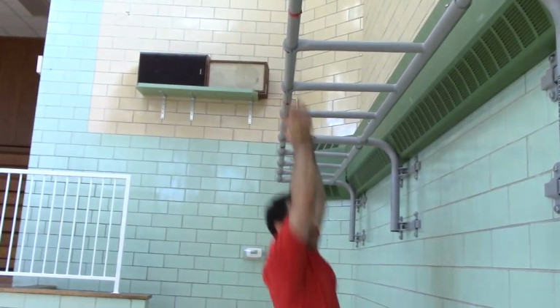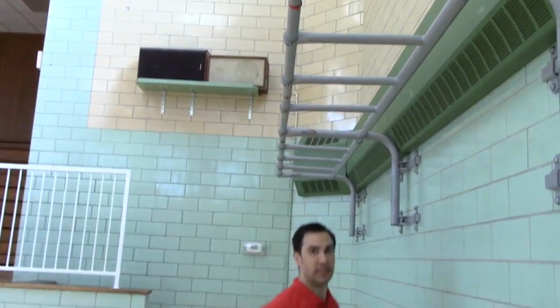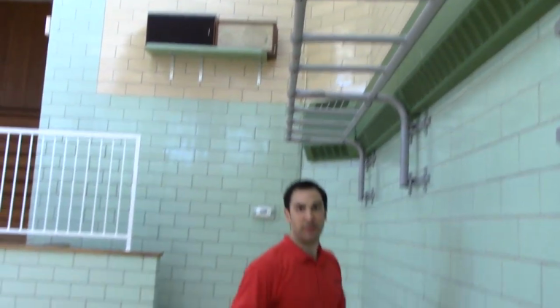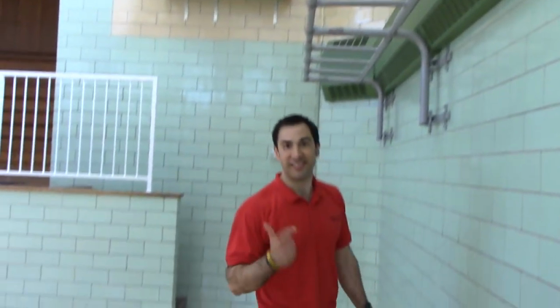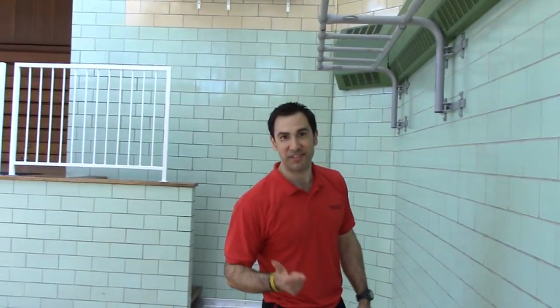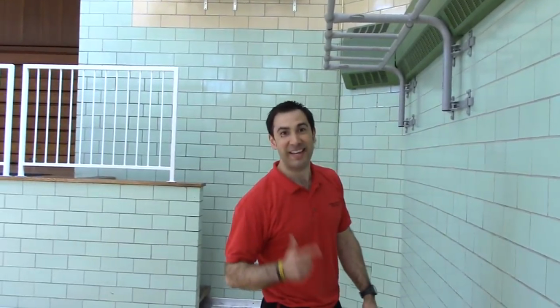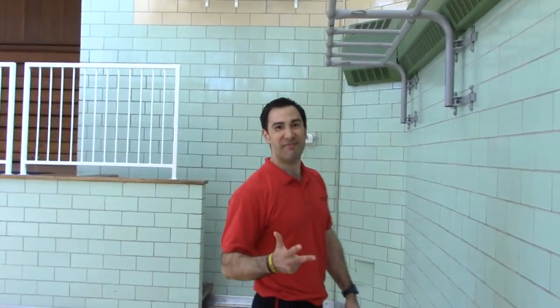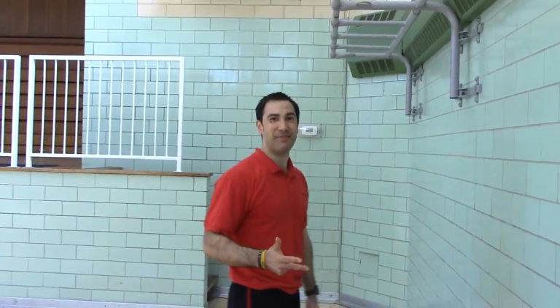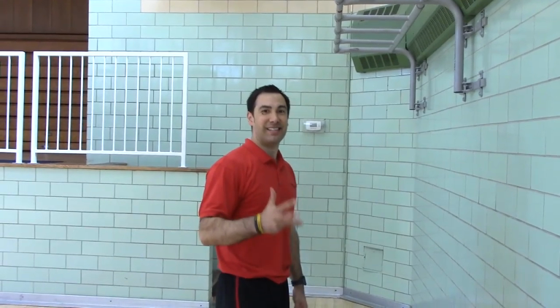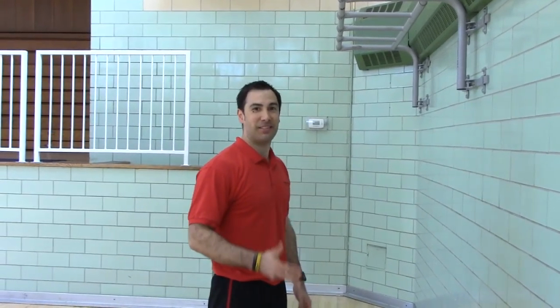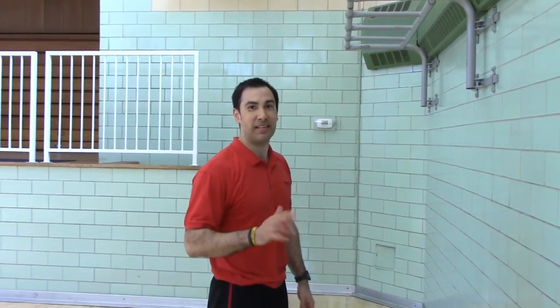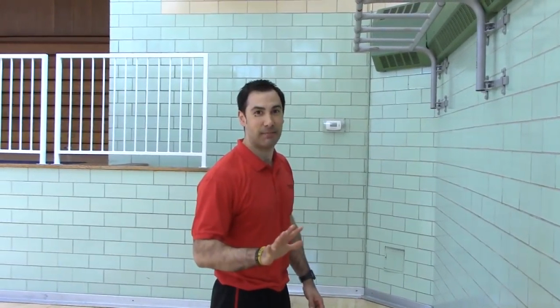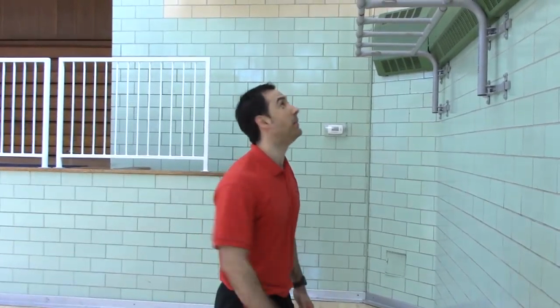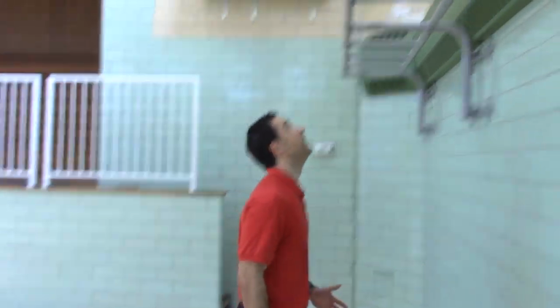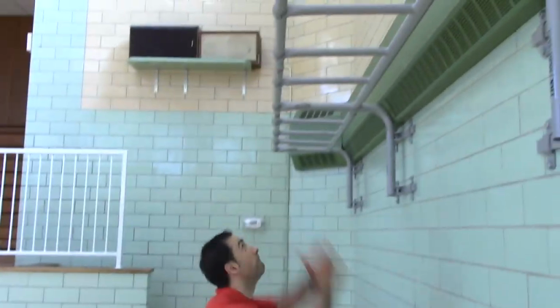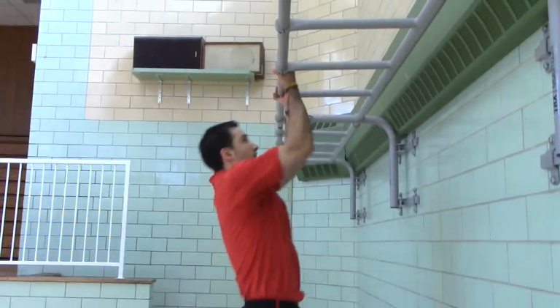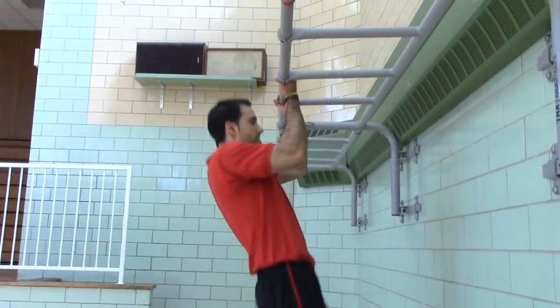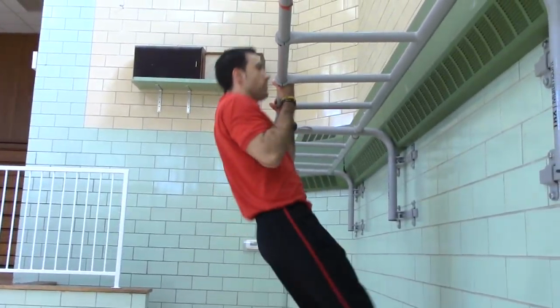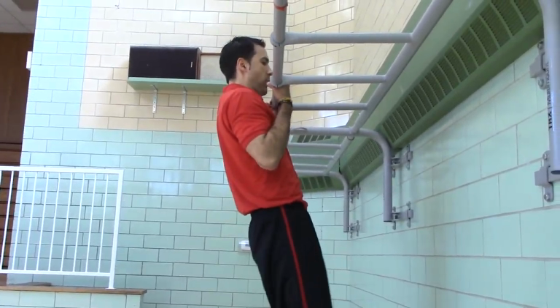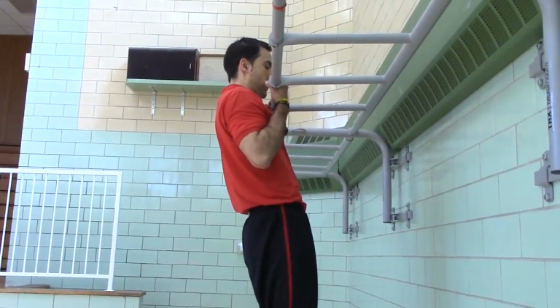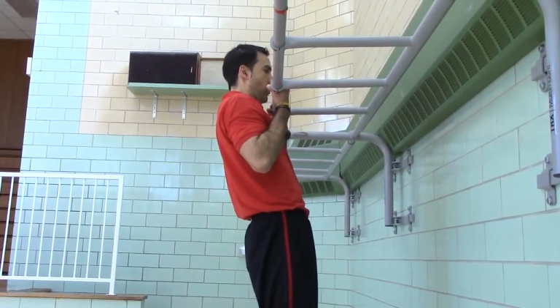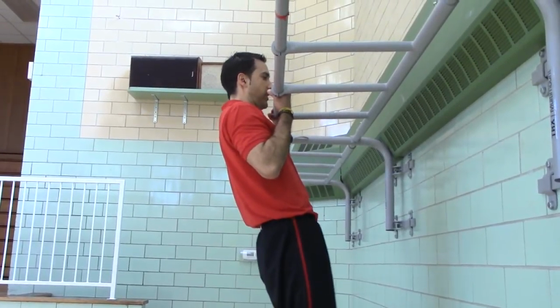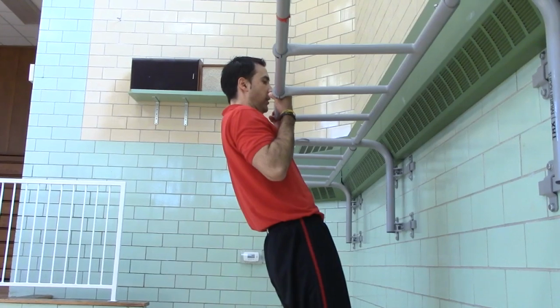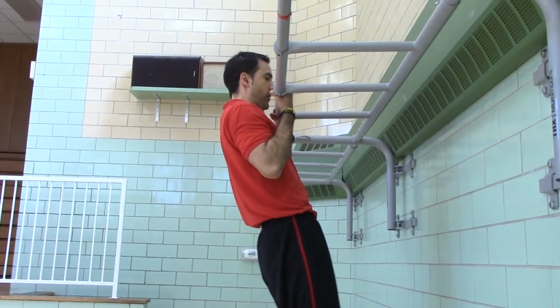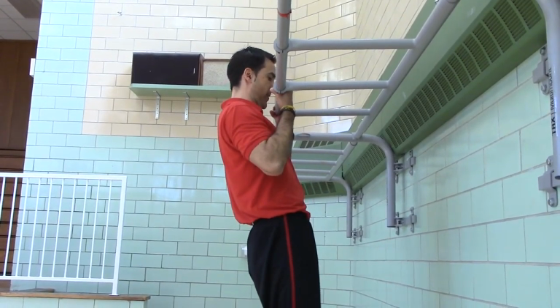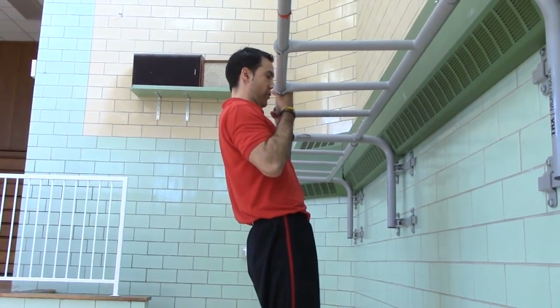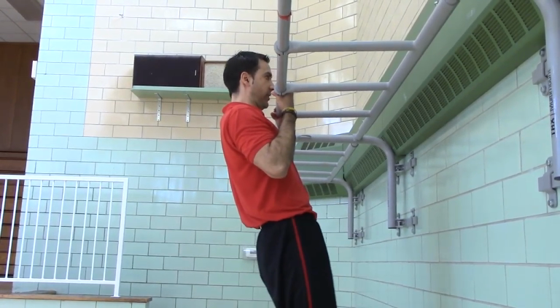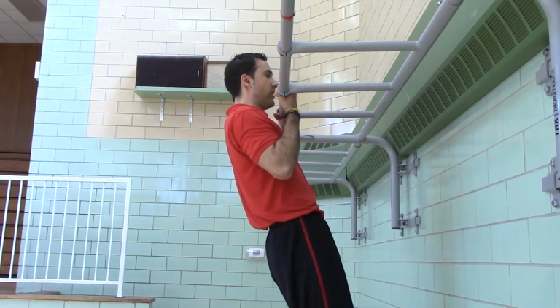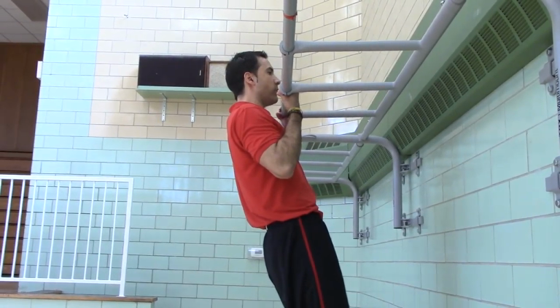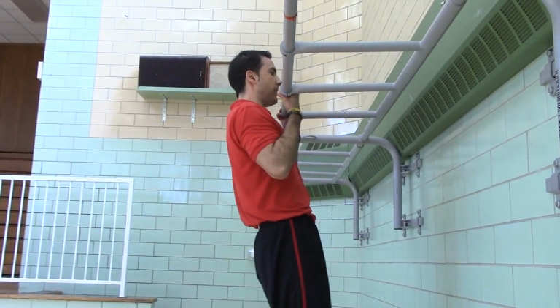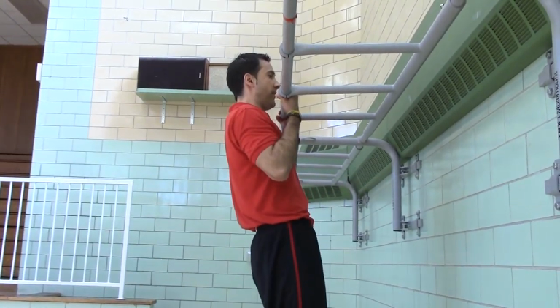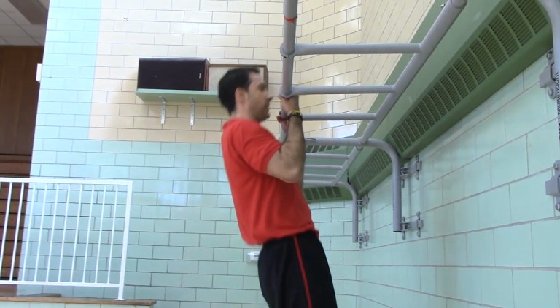Six Mississippi, seven Mississippi, eight Mississippi, nine Mississippi, ten Mississippi. One Mississippi, two Mississippi, three Mississippi, four Mississippi, five Mississippi.